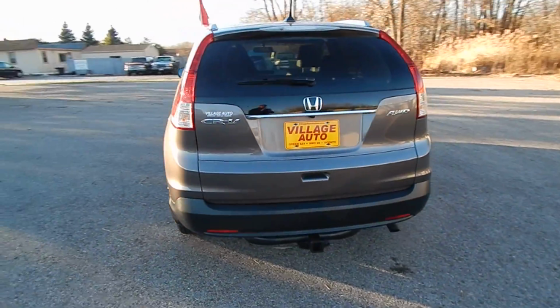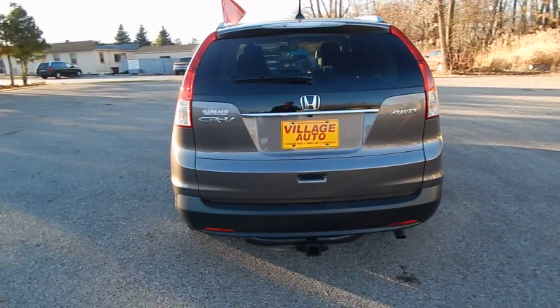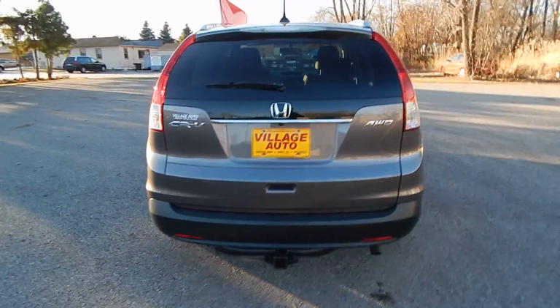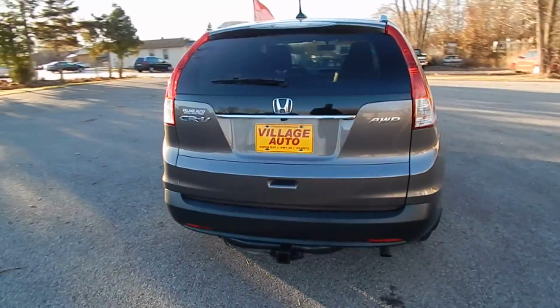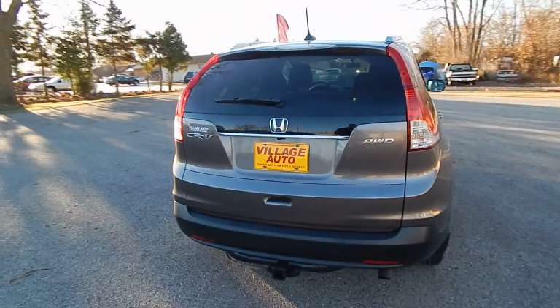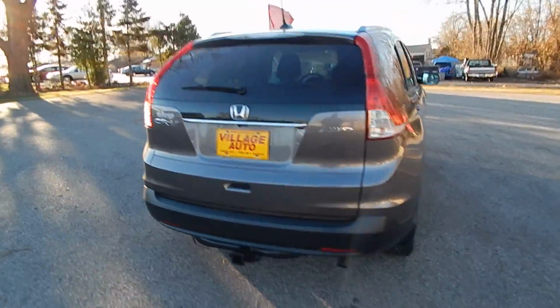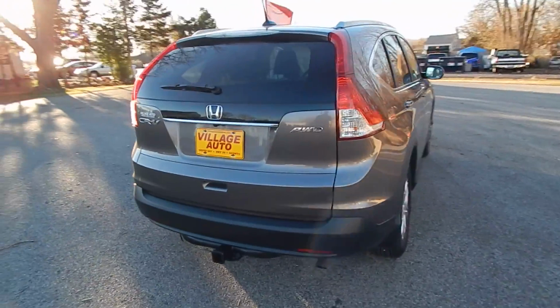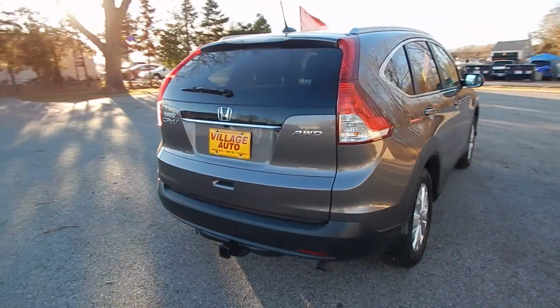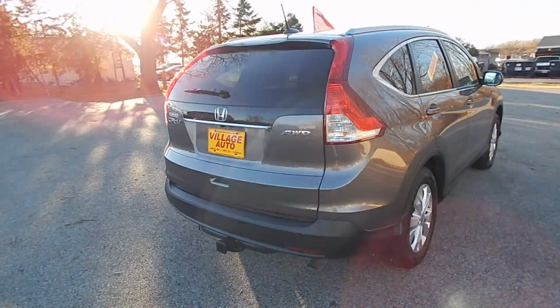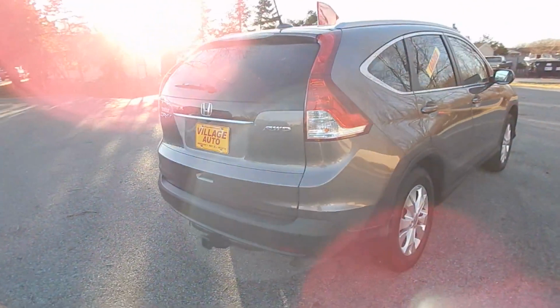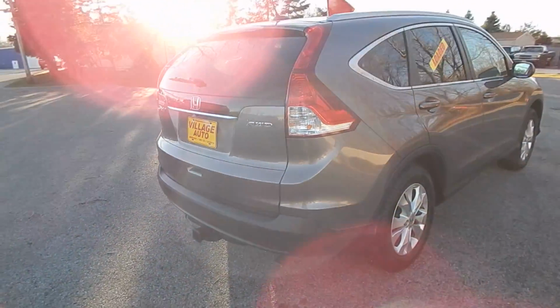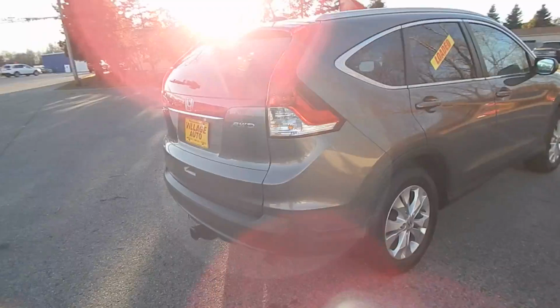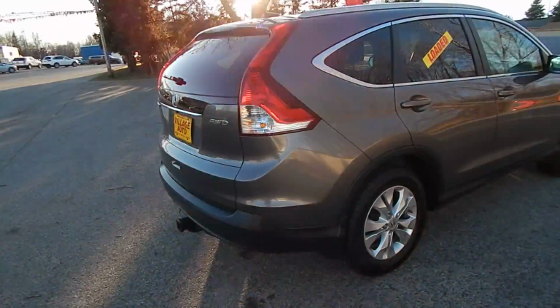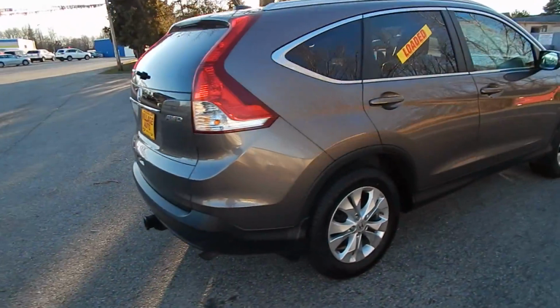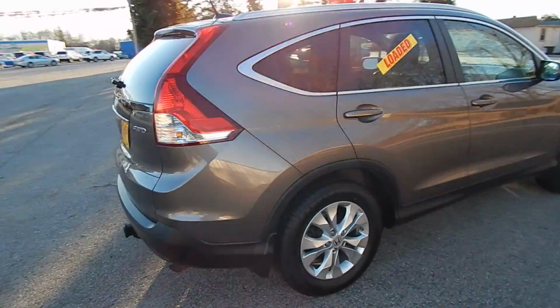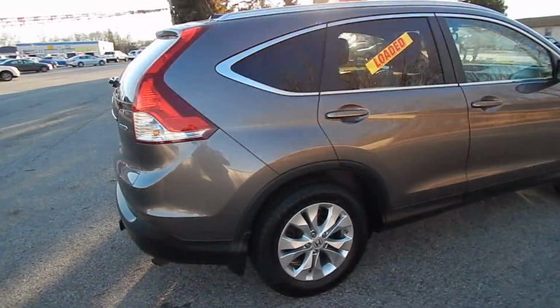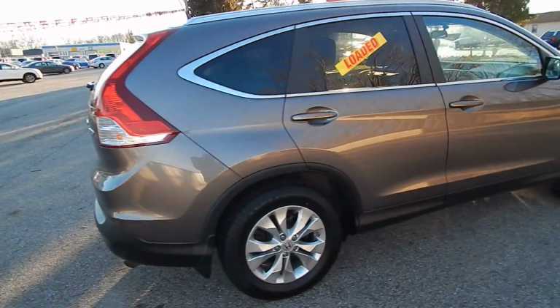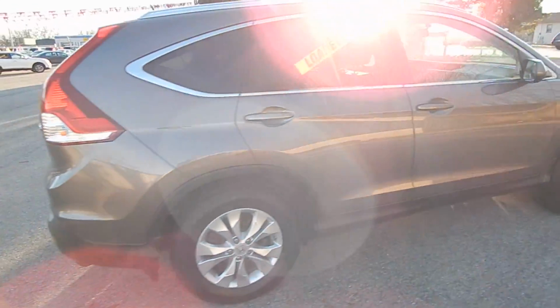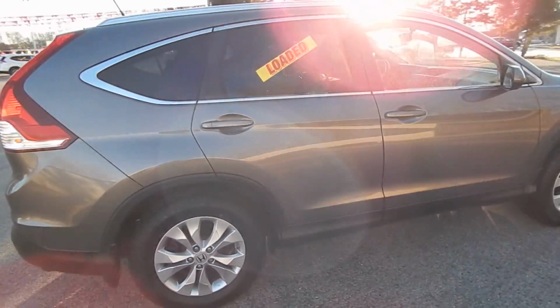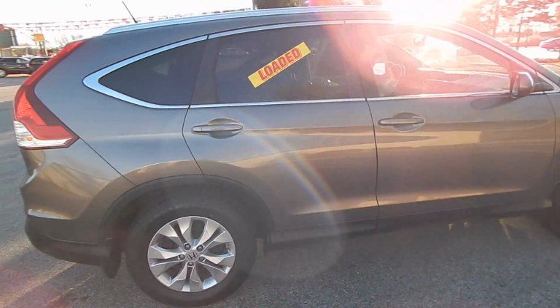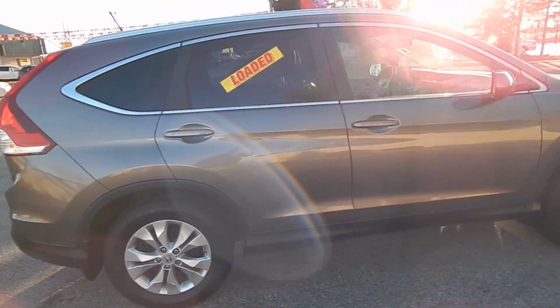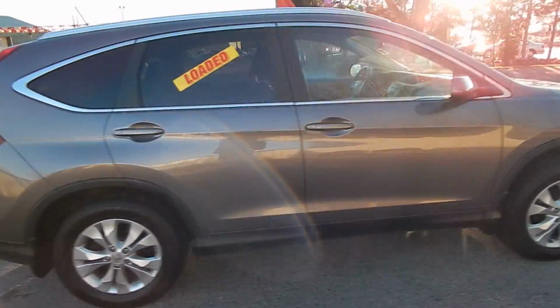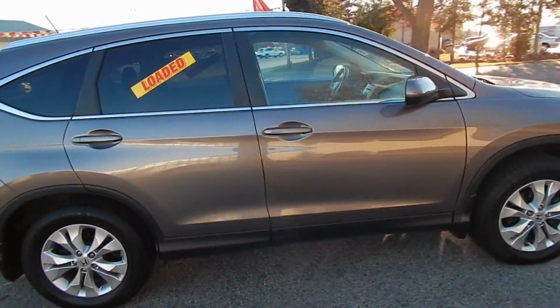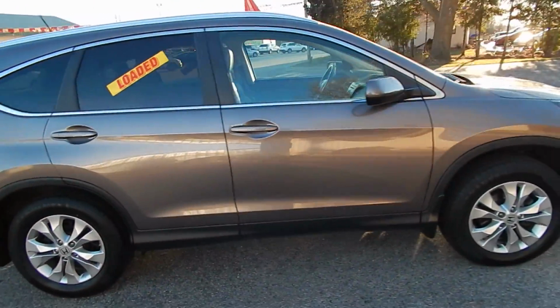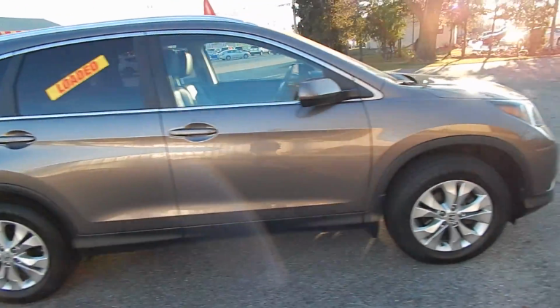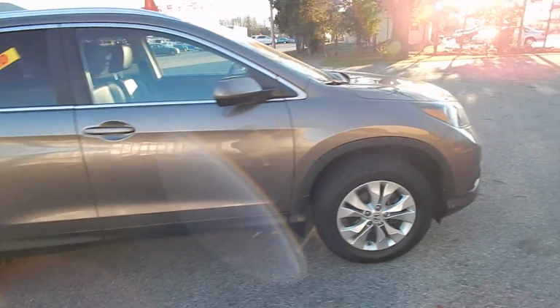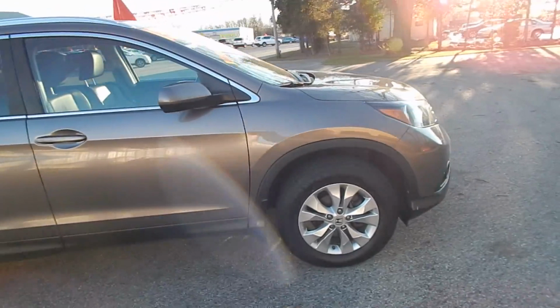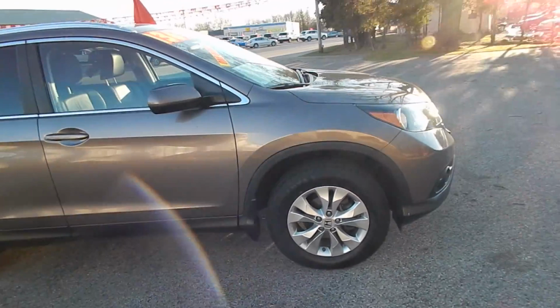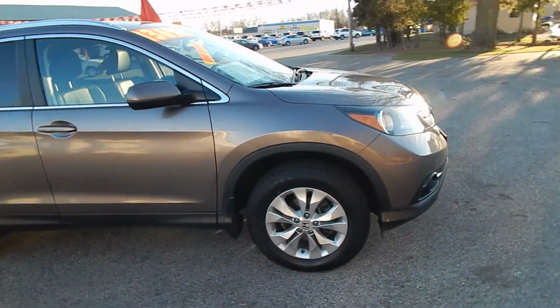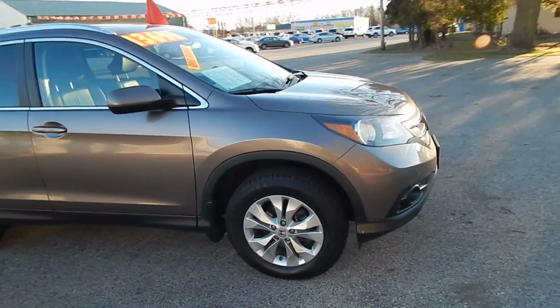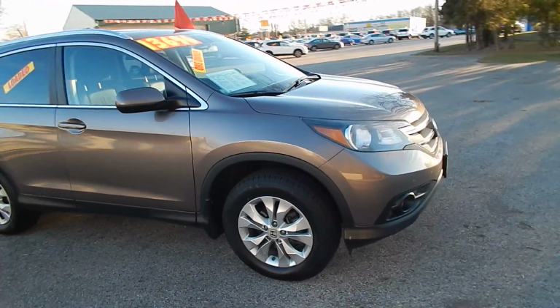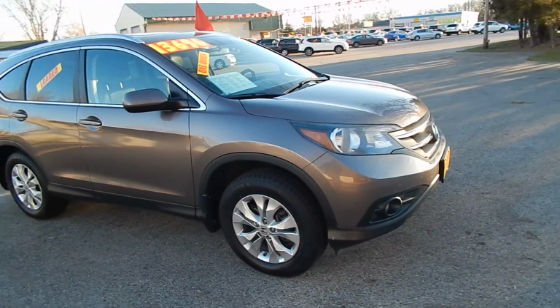The rear wiper, rear defrost, rear backup camera, tow package, alloy wheels with four brand new tires, privacy glass — a very well-maintained SUV.